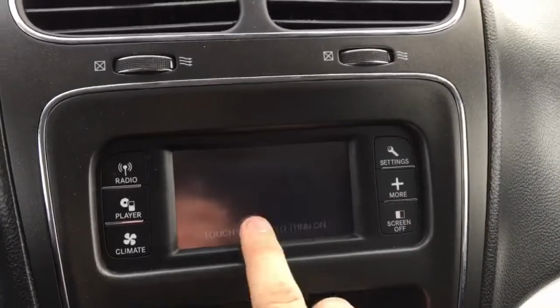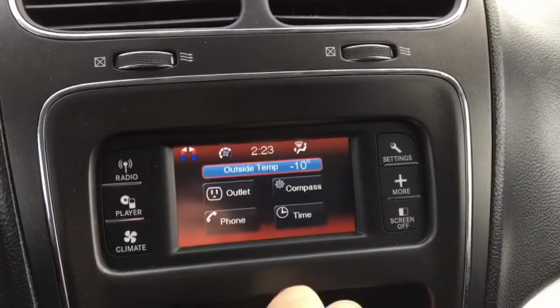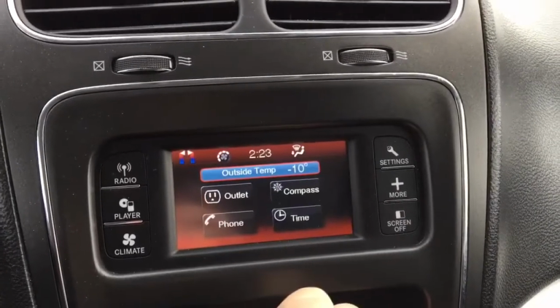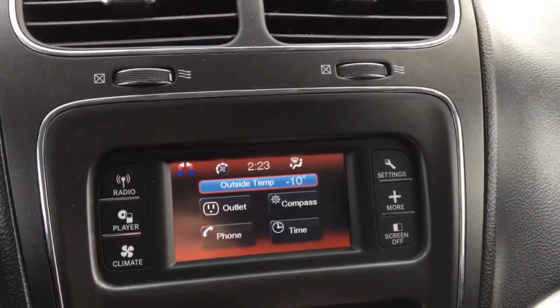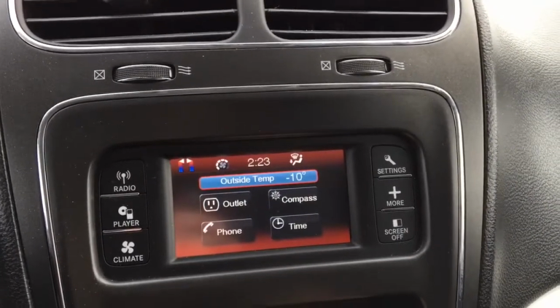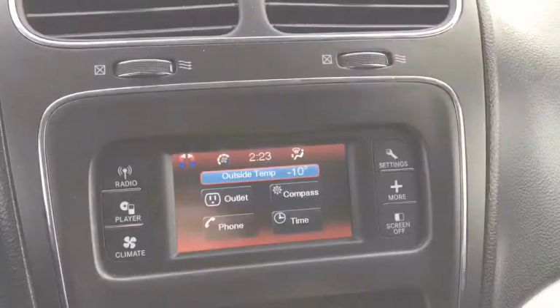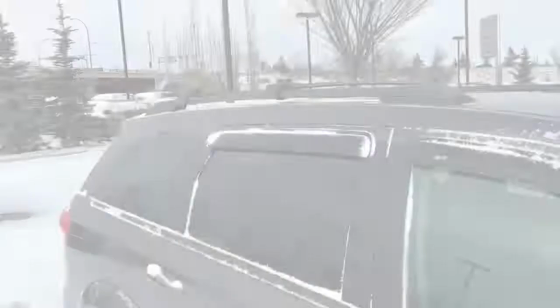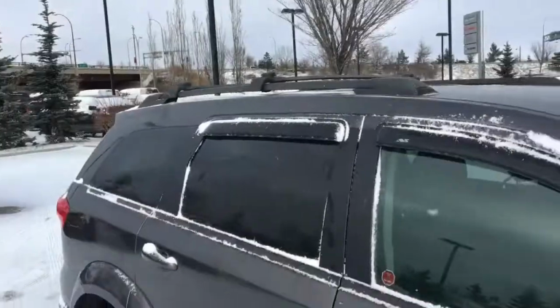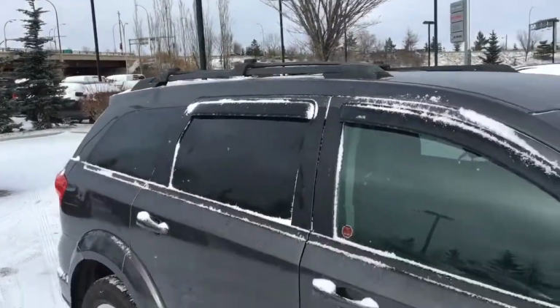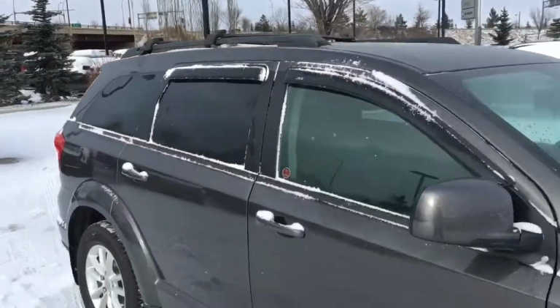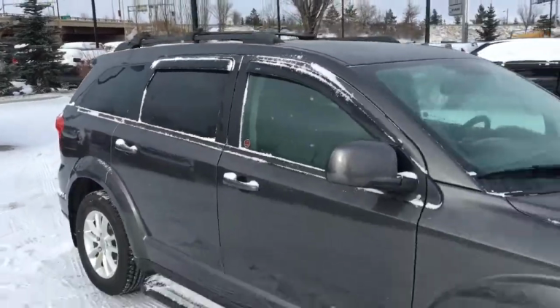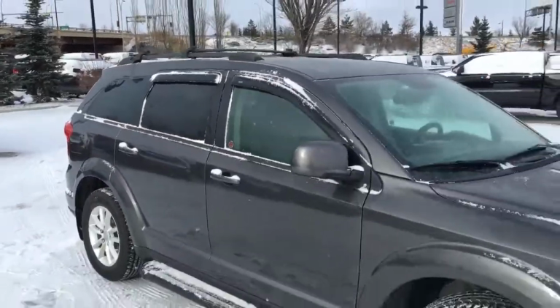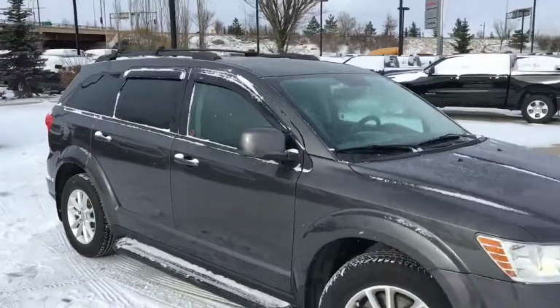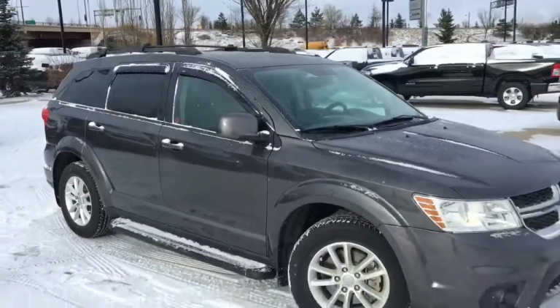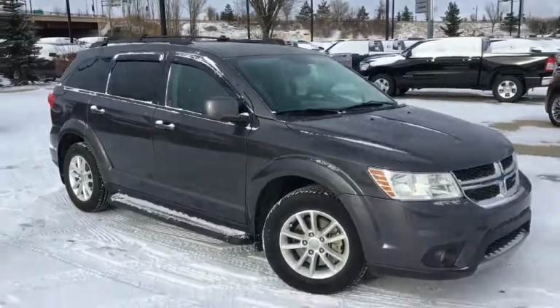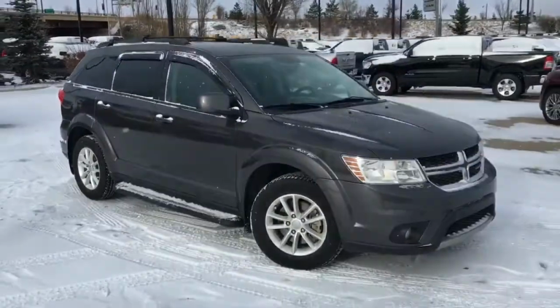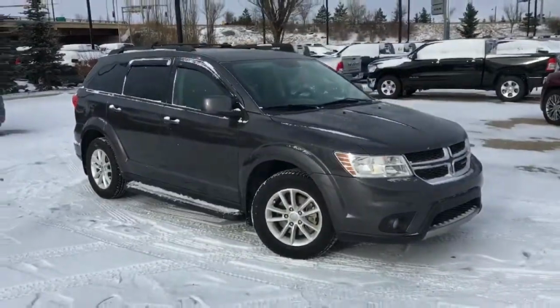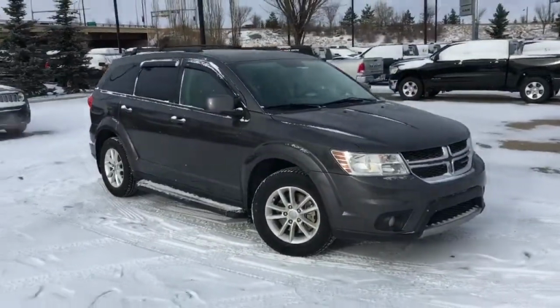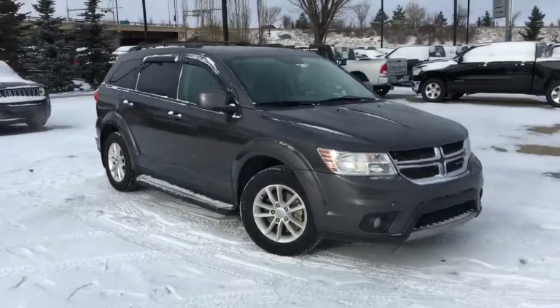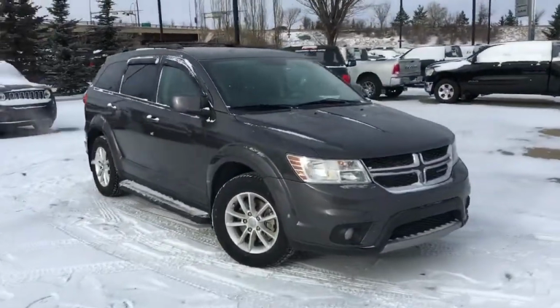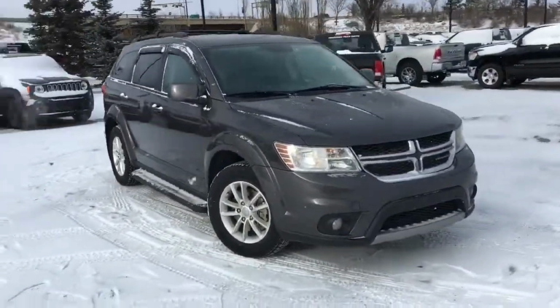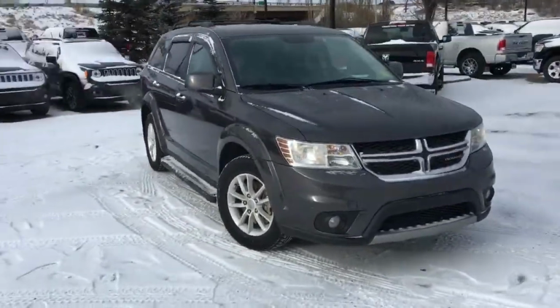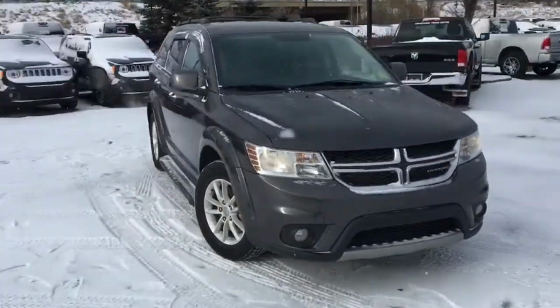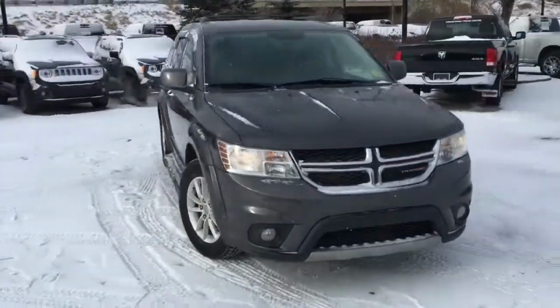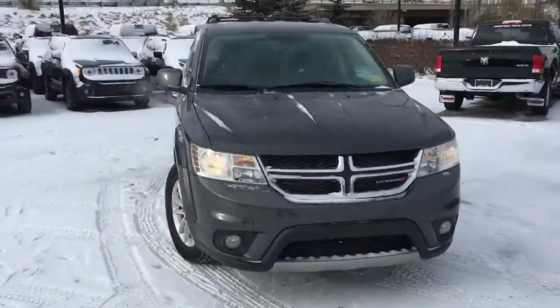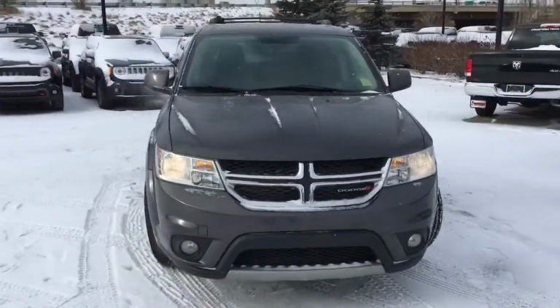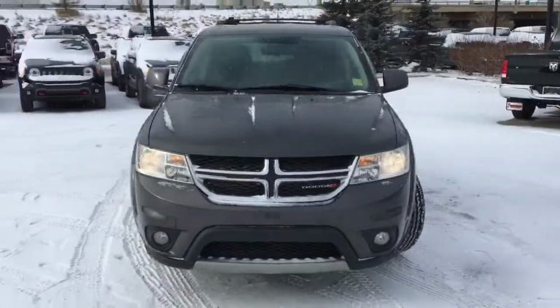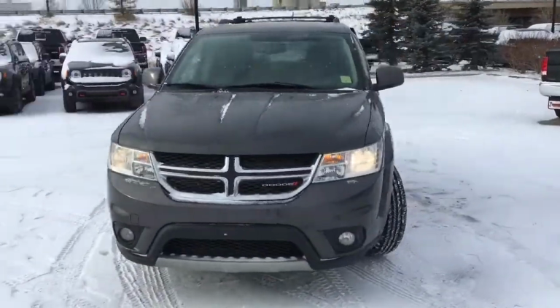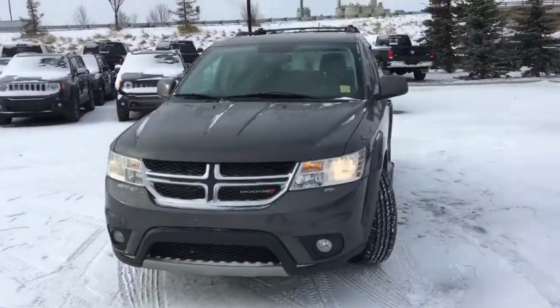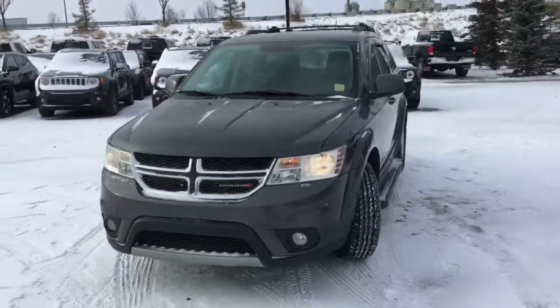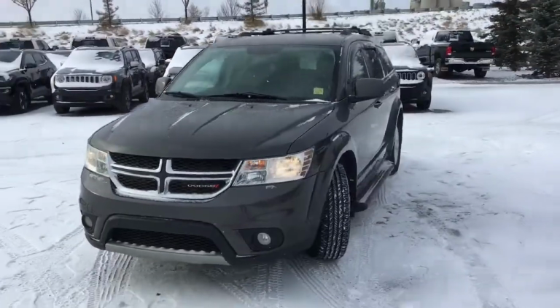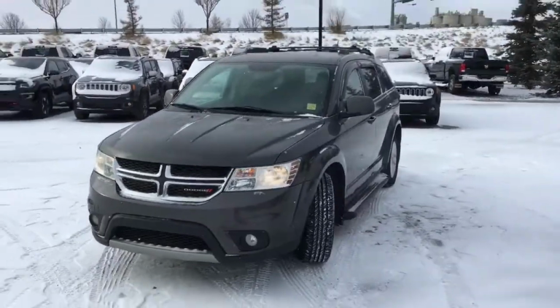It's a 2015 Dodge Journey SXT in Granite Crystal Metallic paint. Come to Crosstown and book a test drive today.